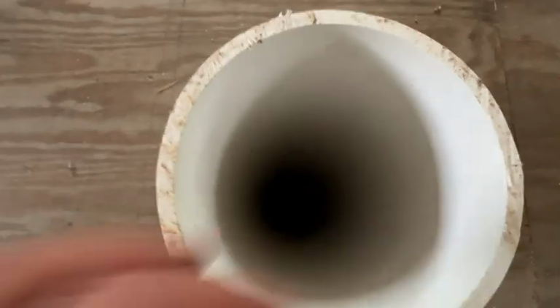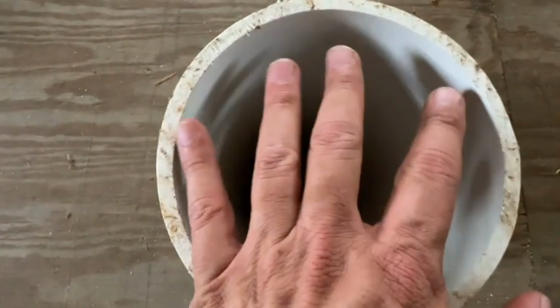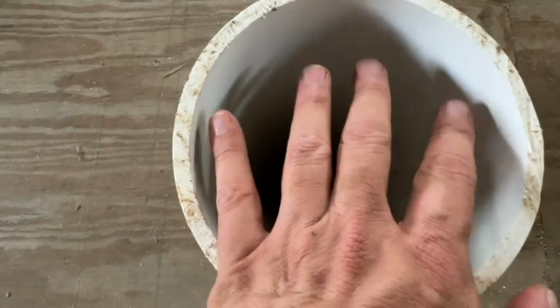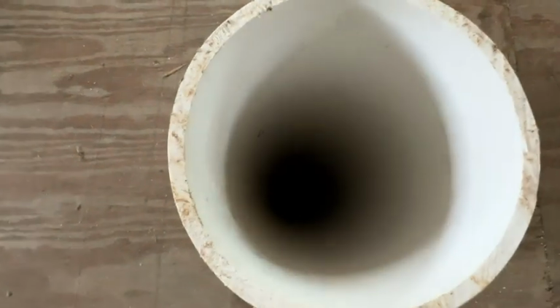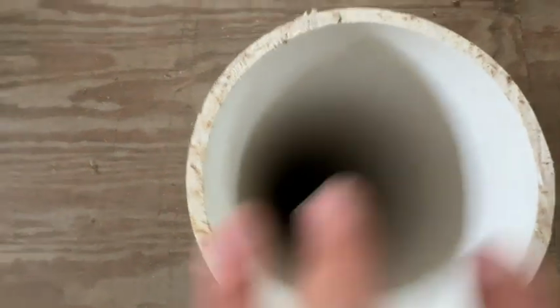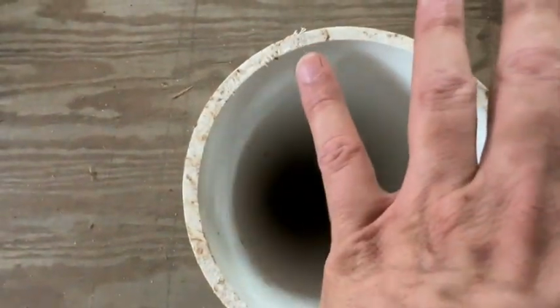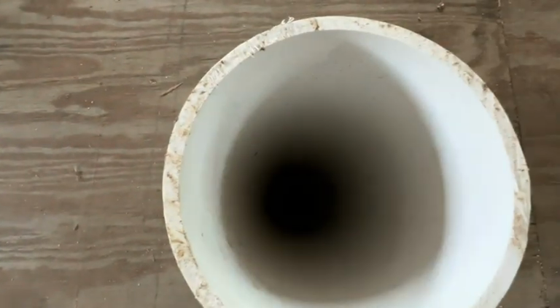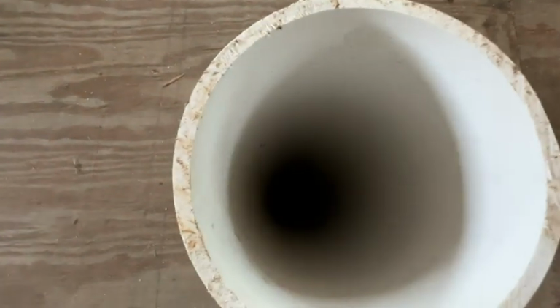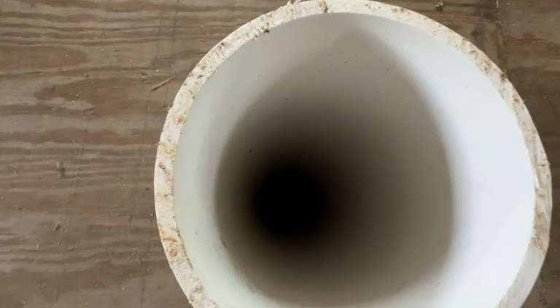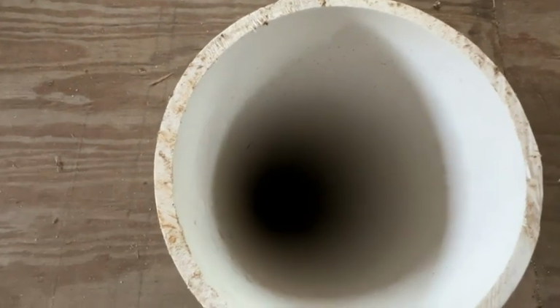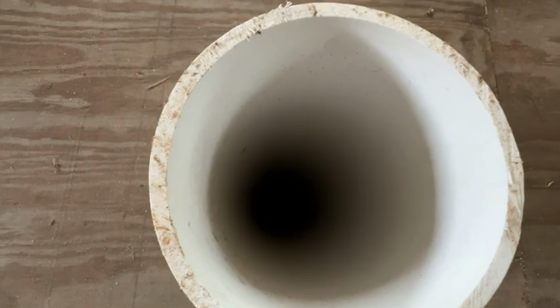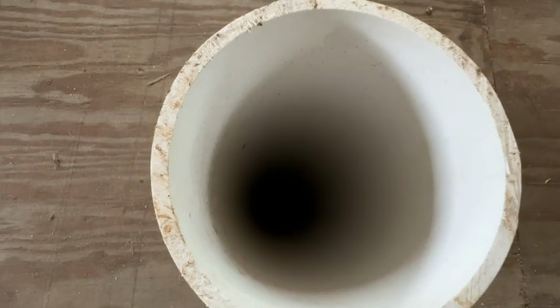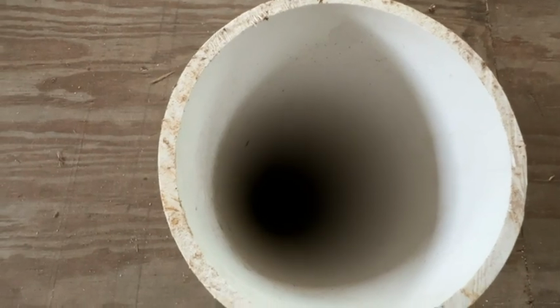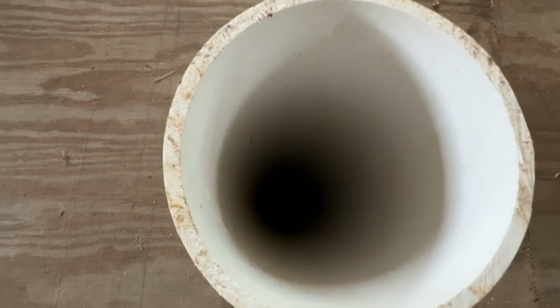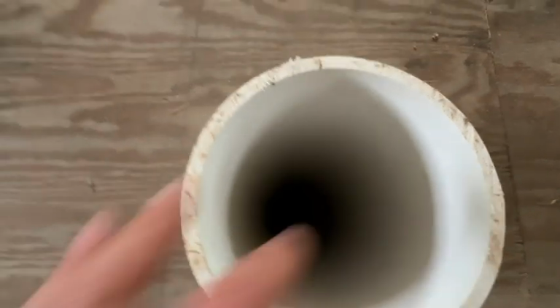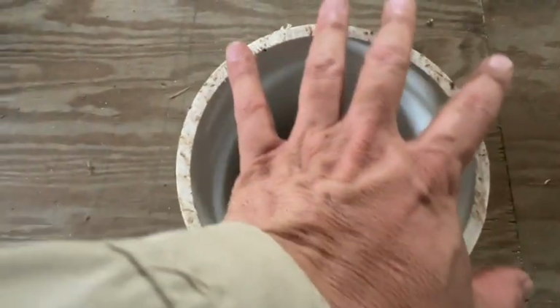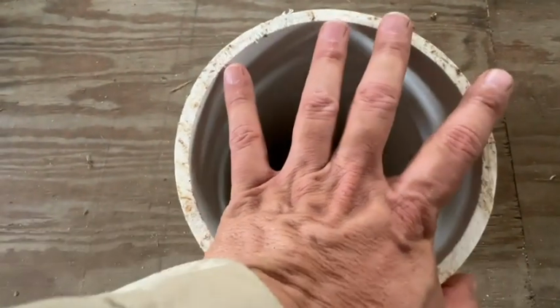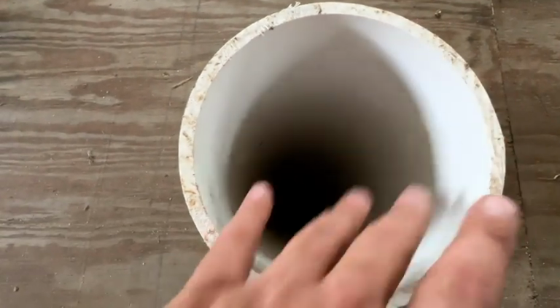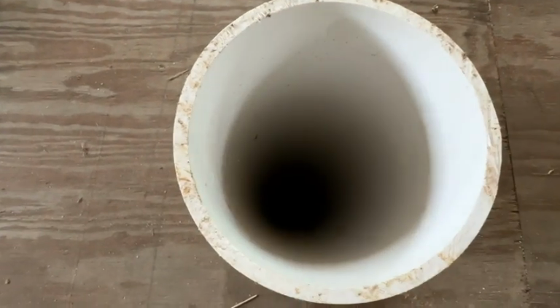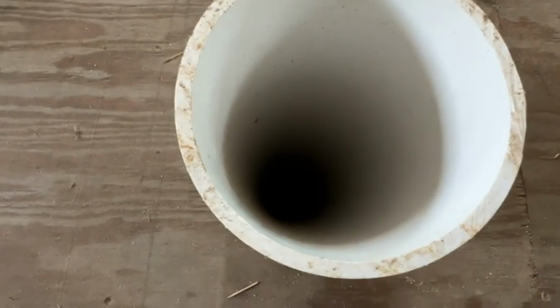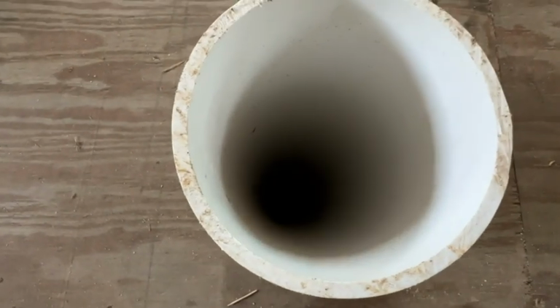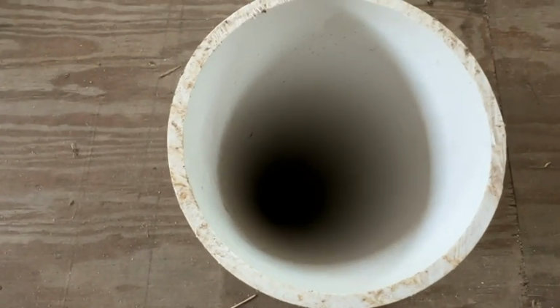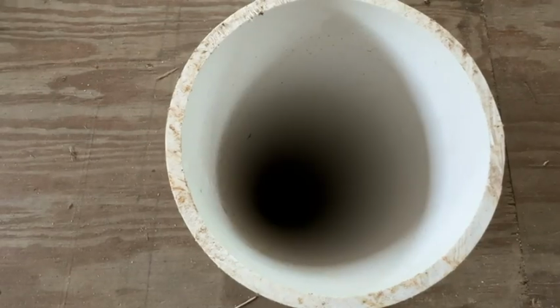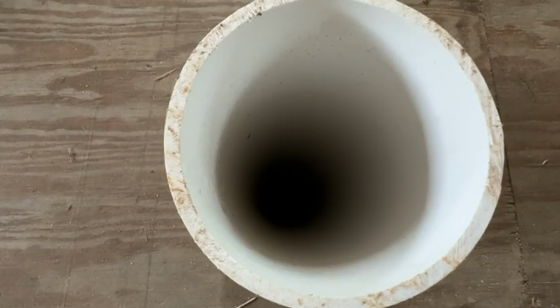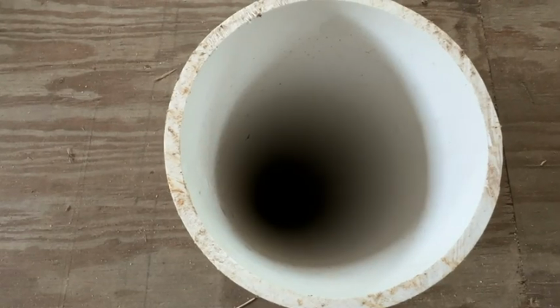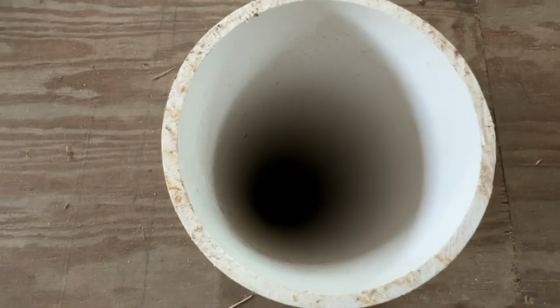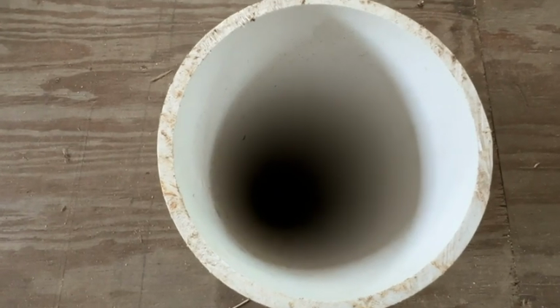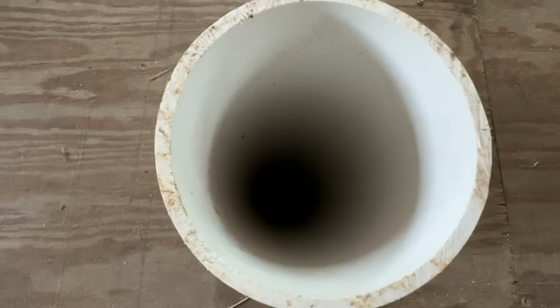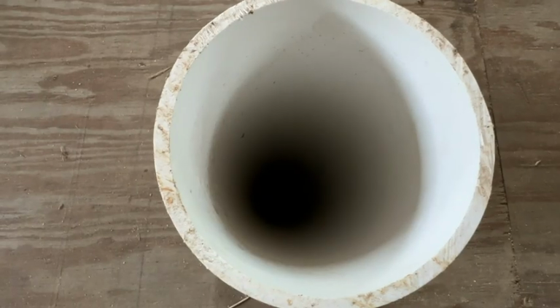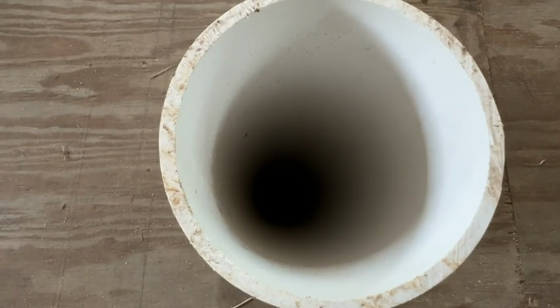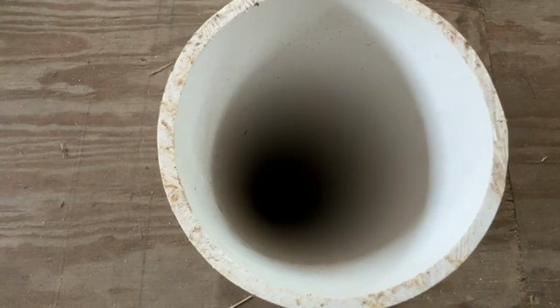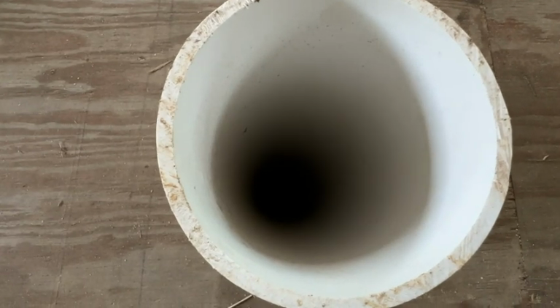If you were here with me right now, you'd feel a cool draft coming straight up out of that pipe. It's noticeably cooler than the air around us.